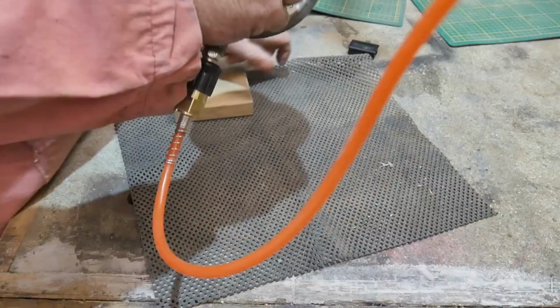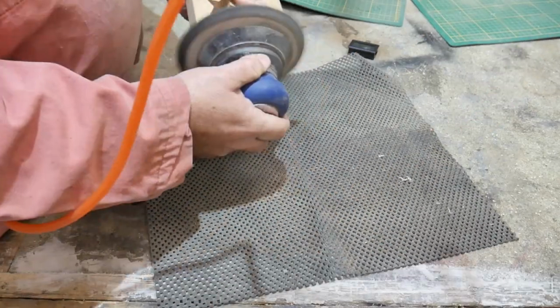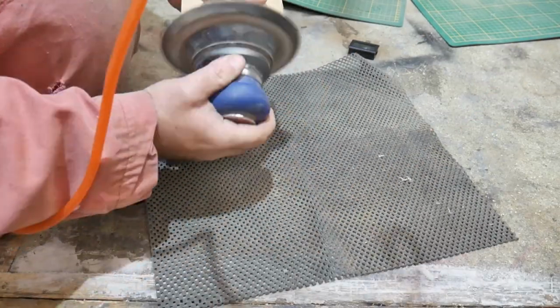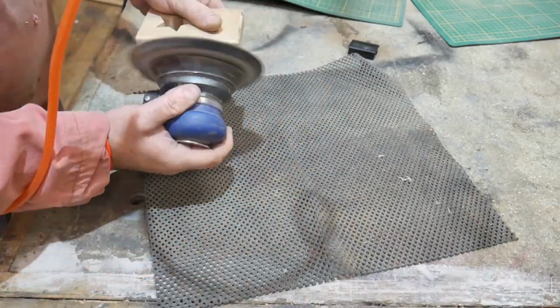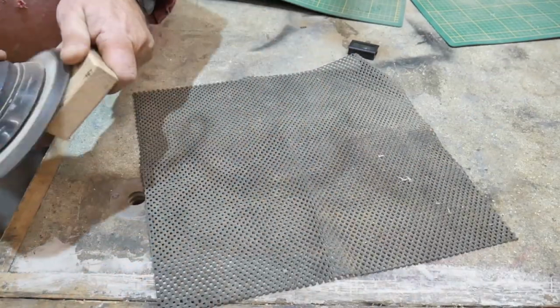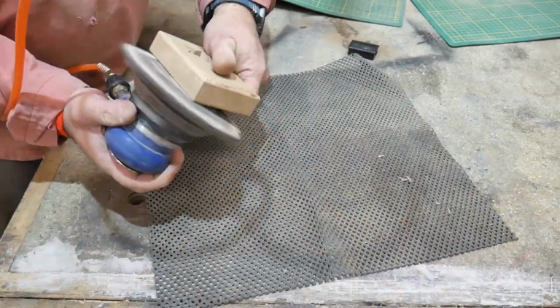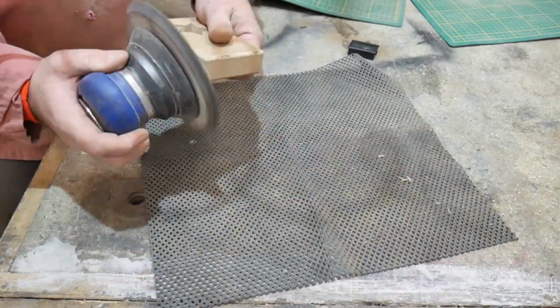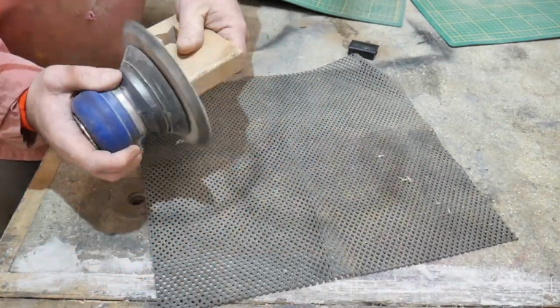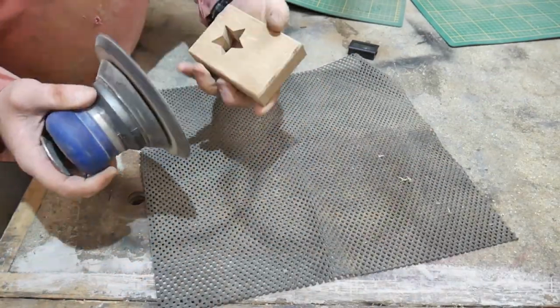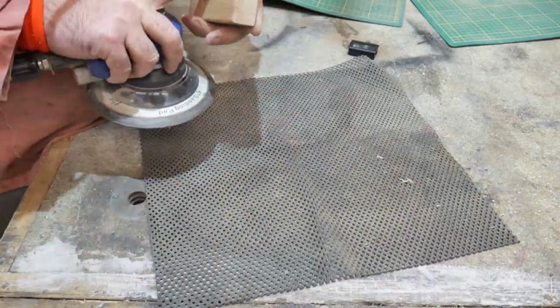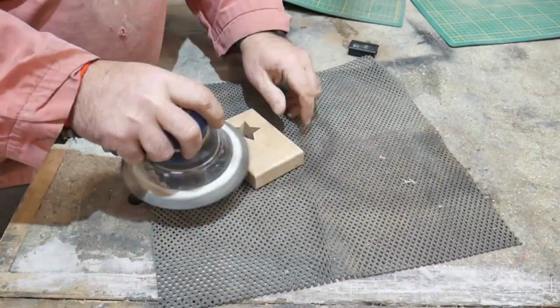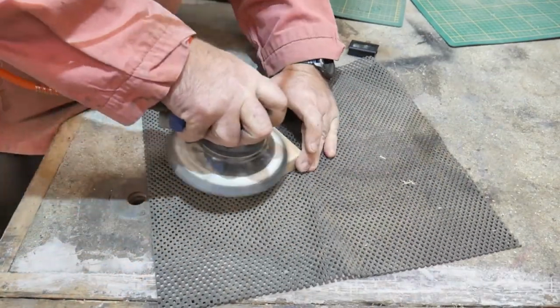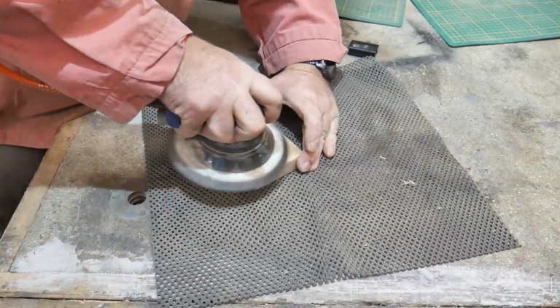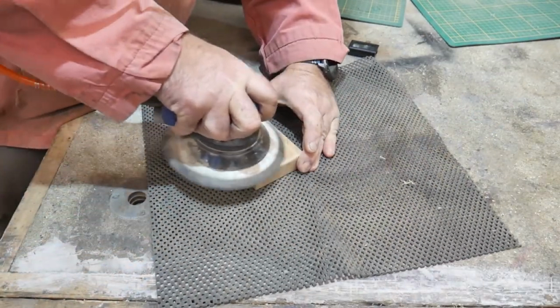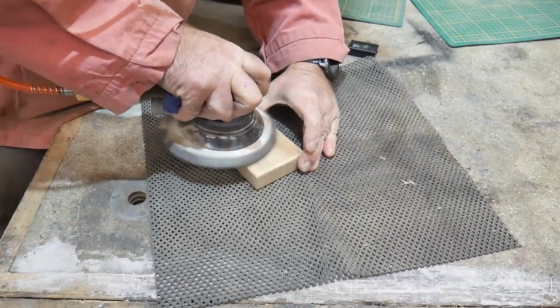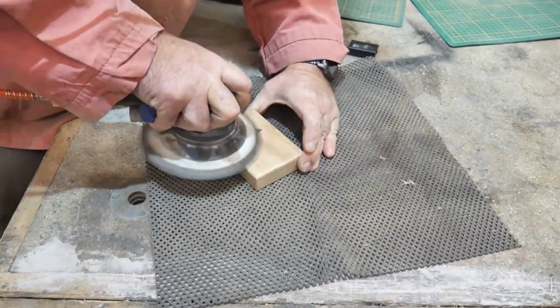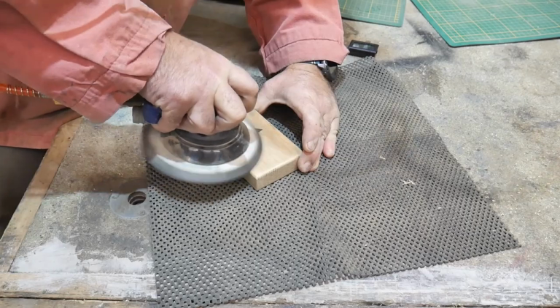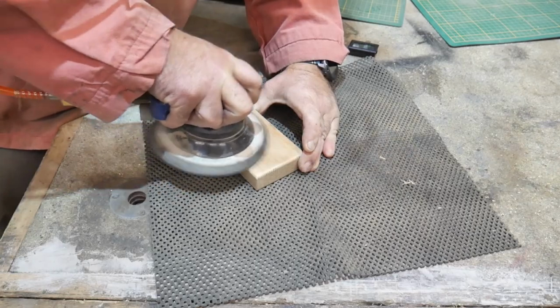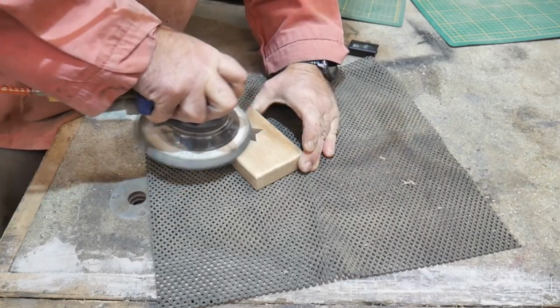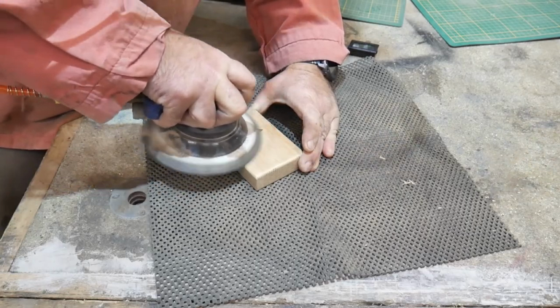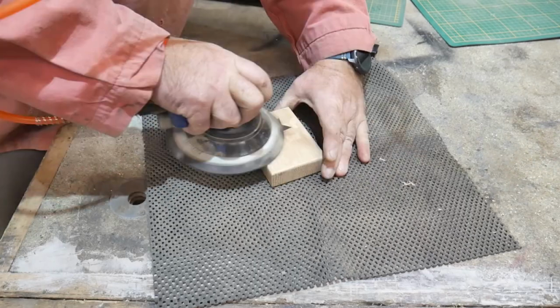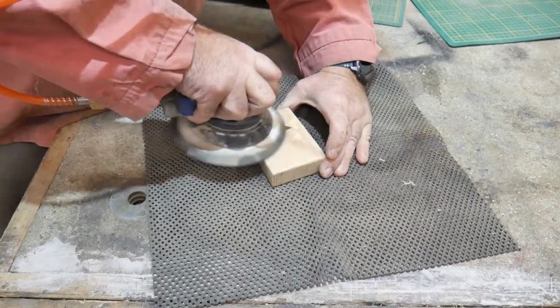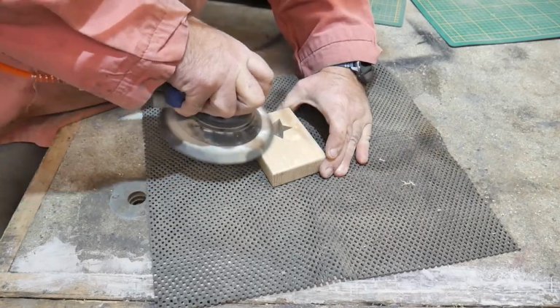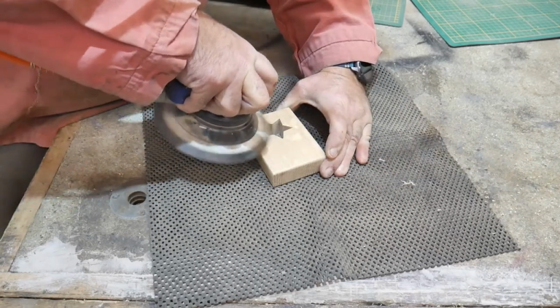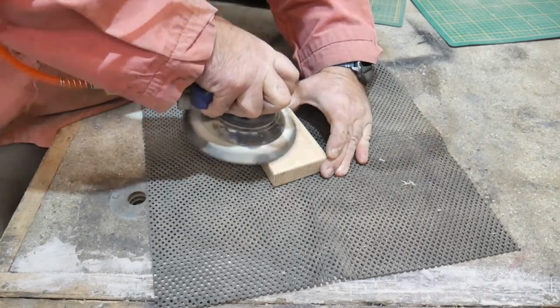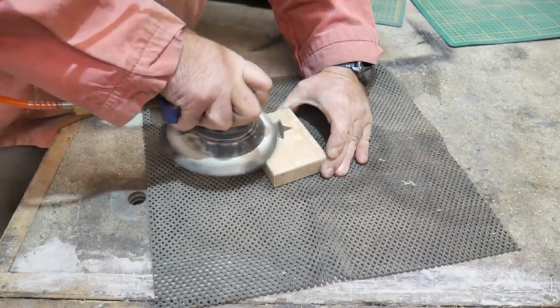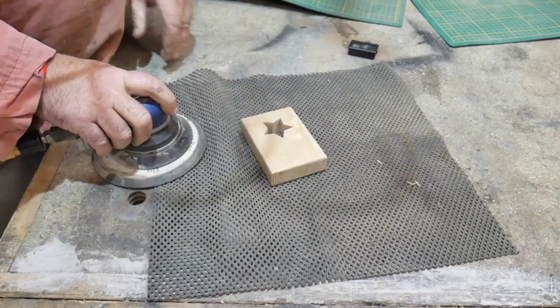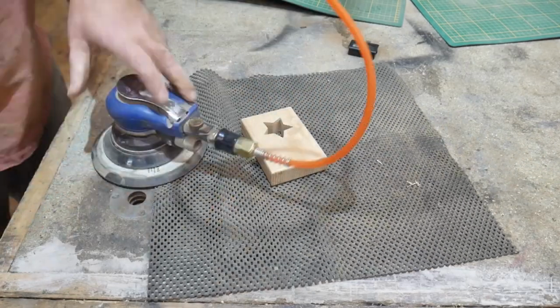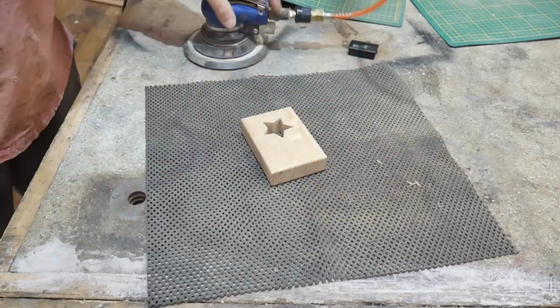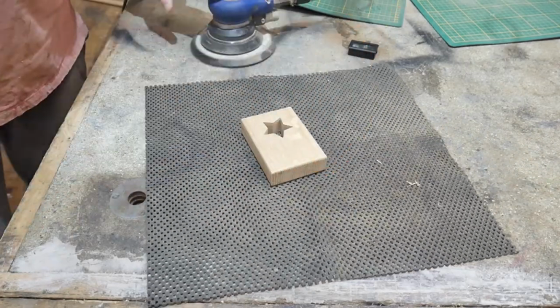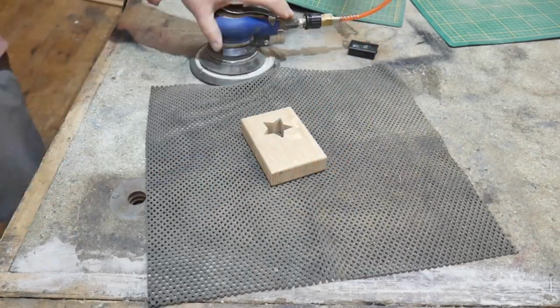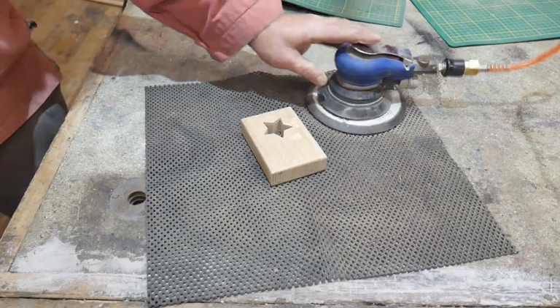Now we've got to sand - take off all the old little burn marks from the cutter. That's where all the dark bits are - that's where it's got too hot and burned the wood. That's the DA air sander.